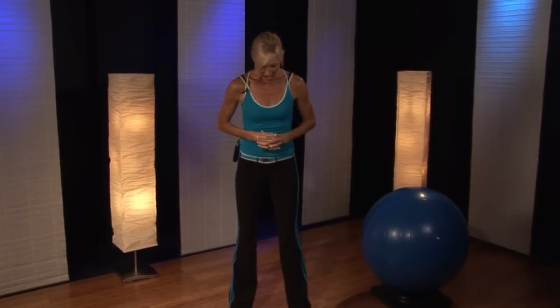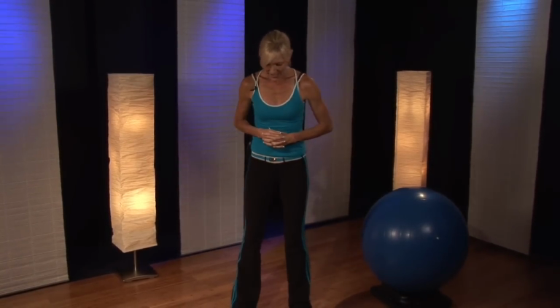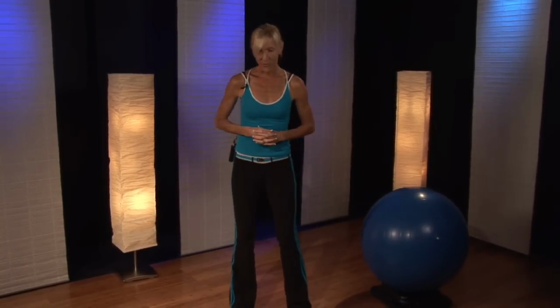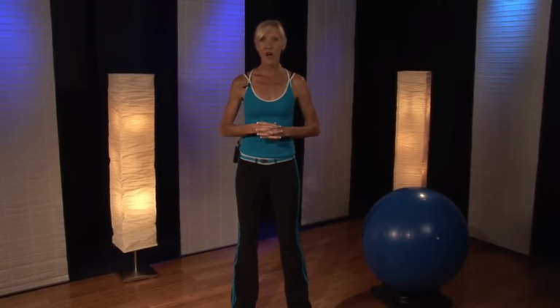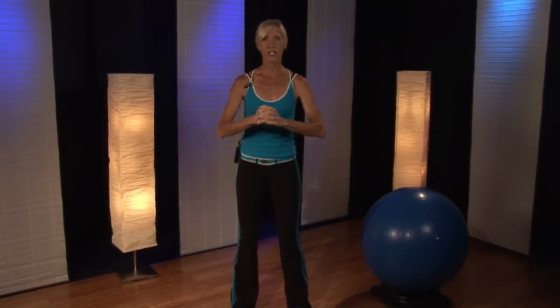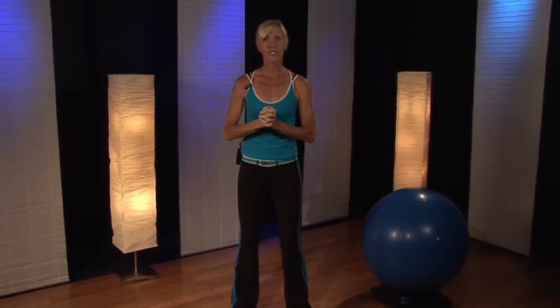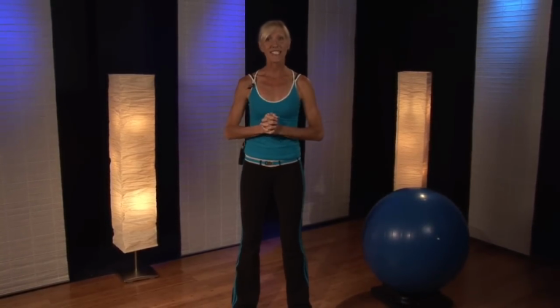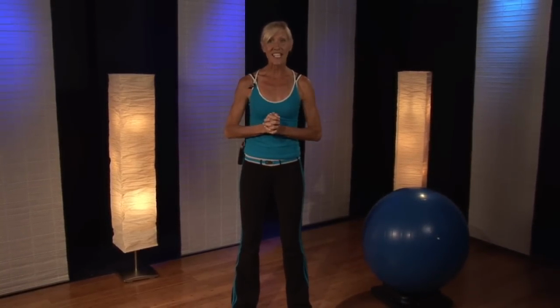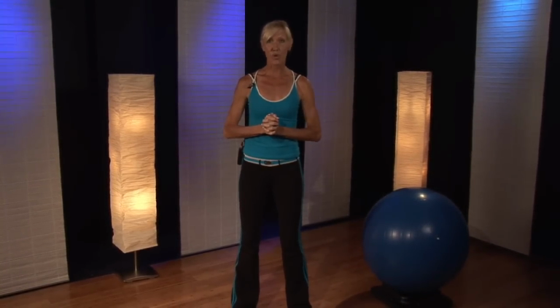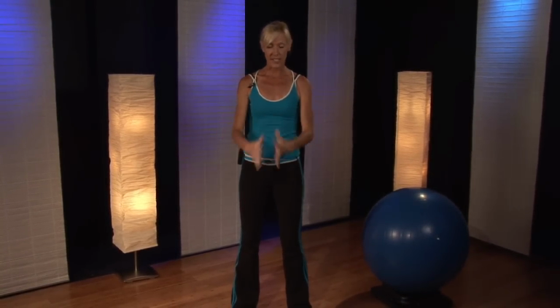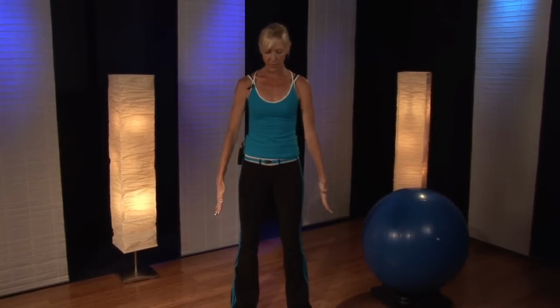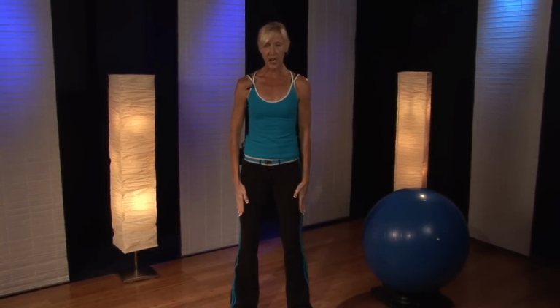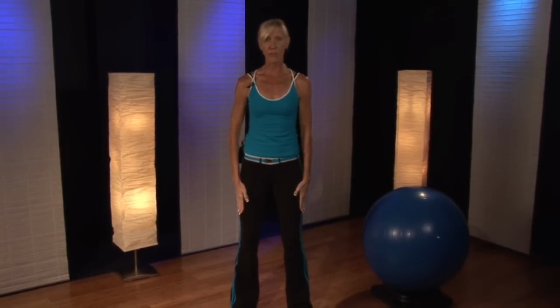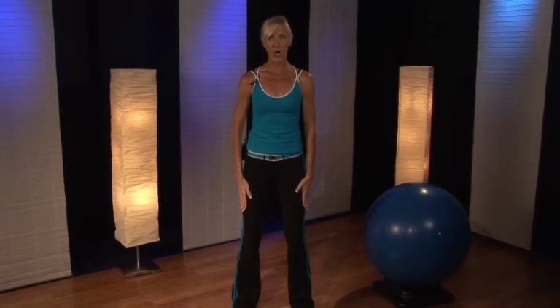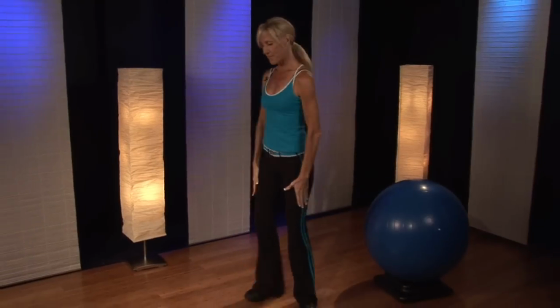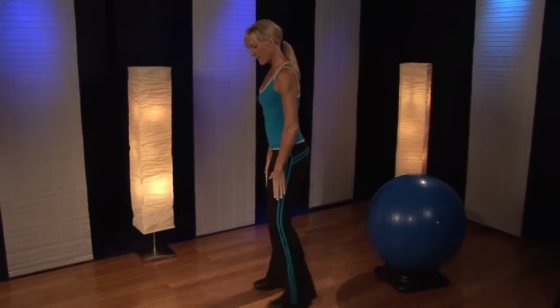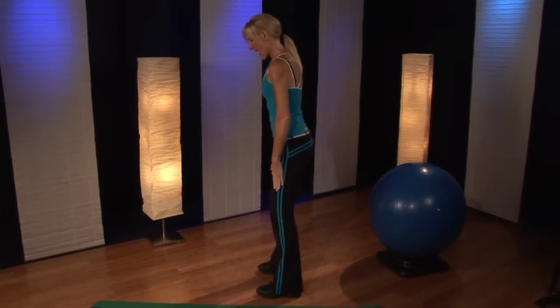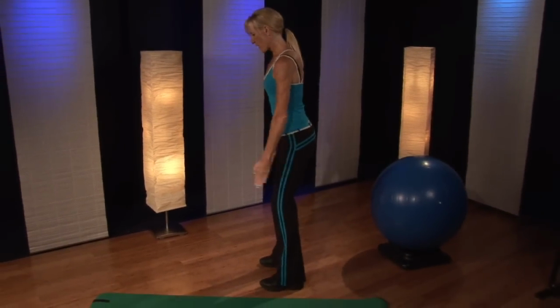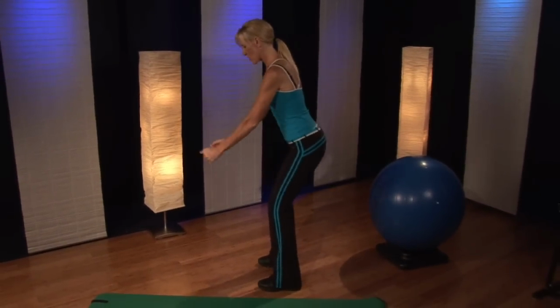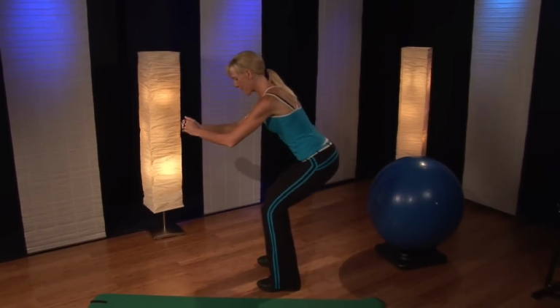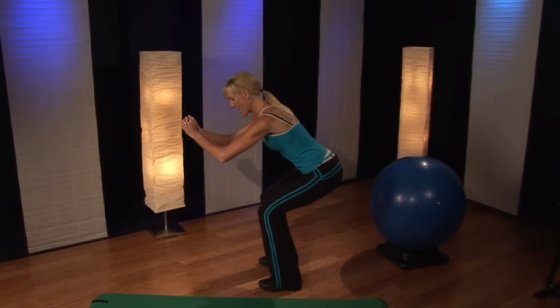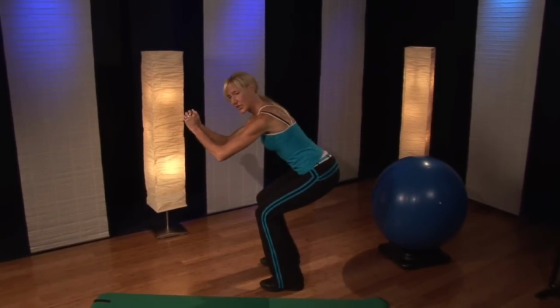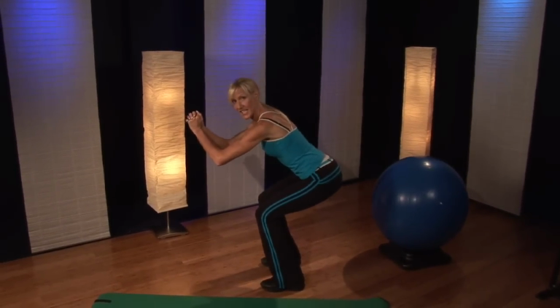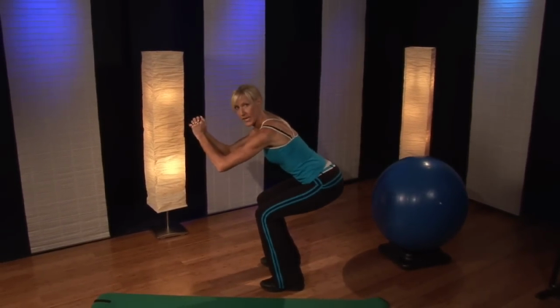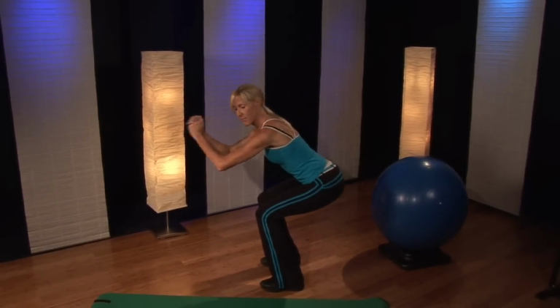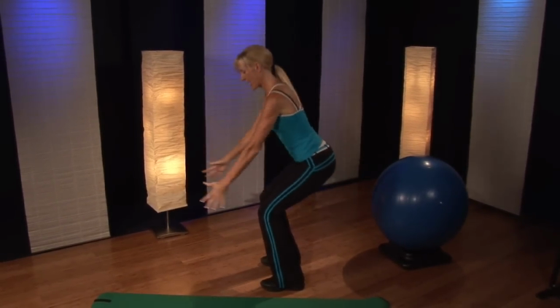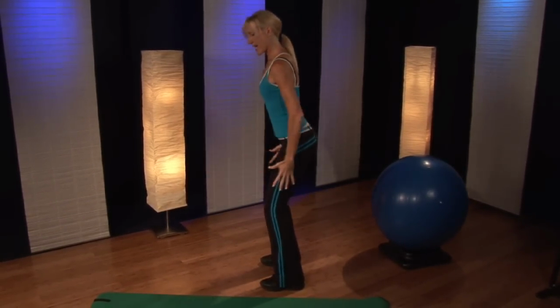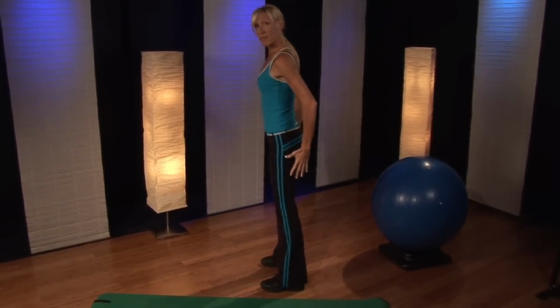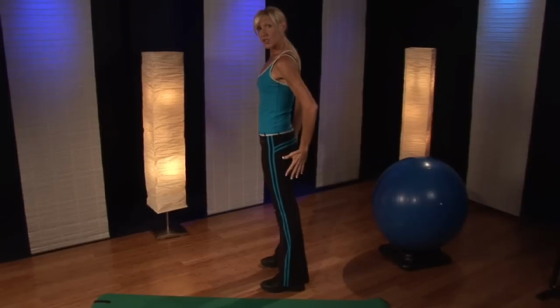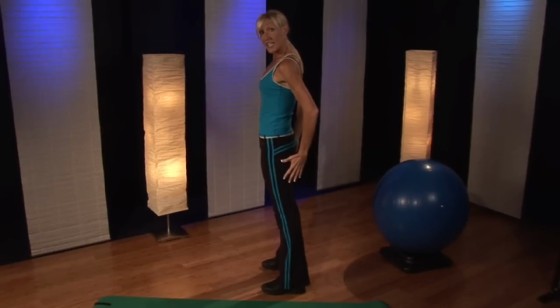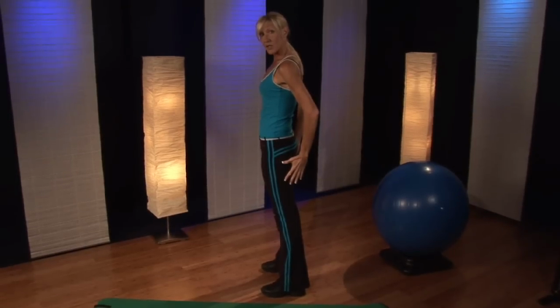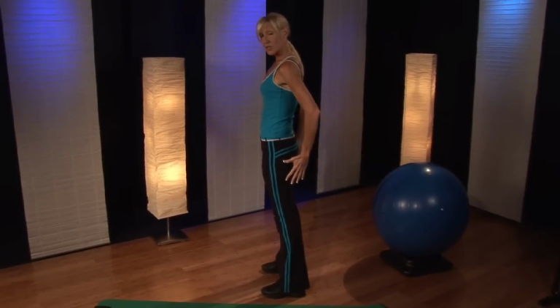So first of all, we're going to start with some standing squats. Your feet are hip width apart, and you want to squat back, and really stick that rear end back, and come up and squeeze those glutes.